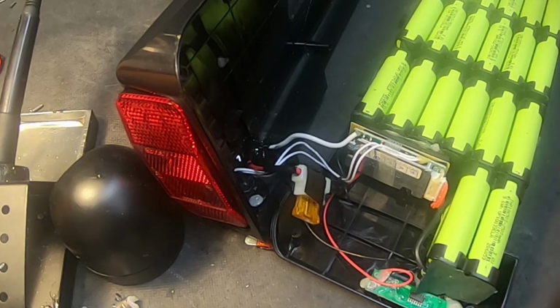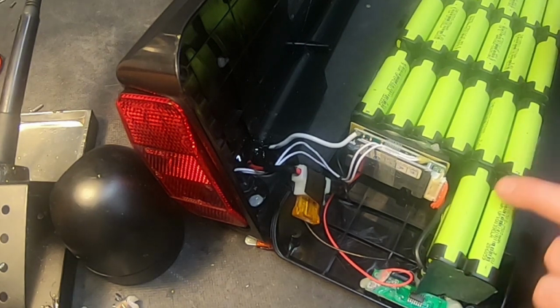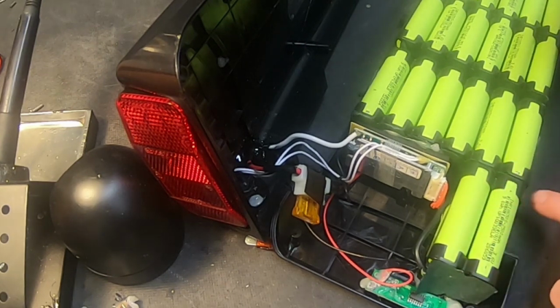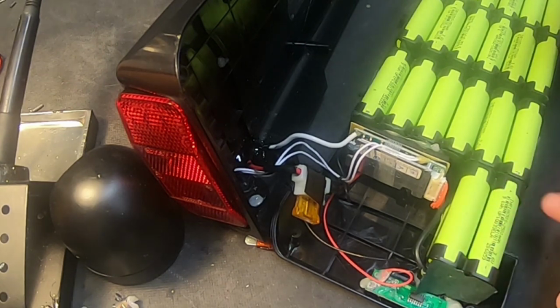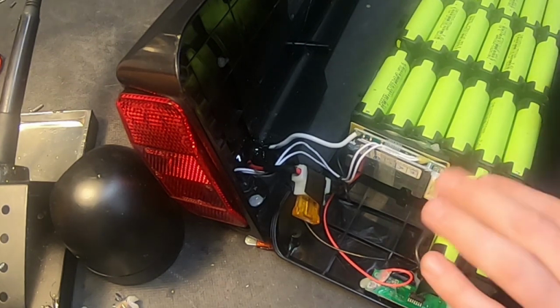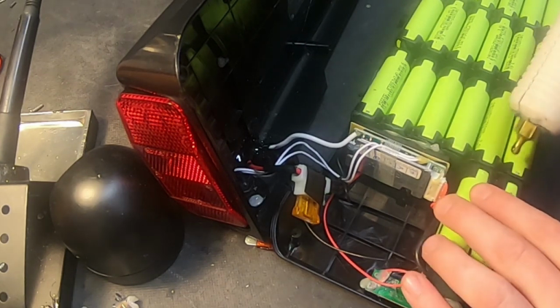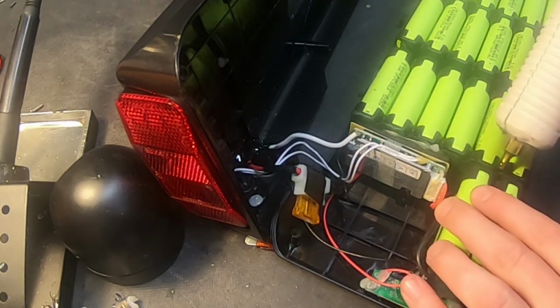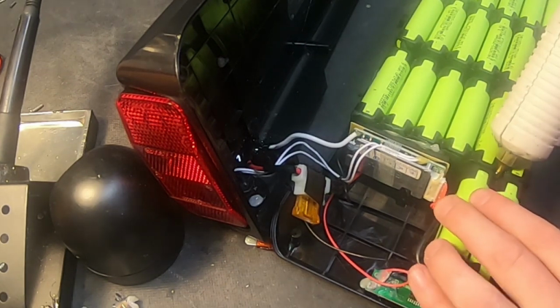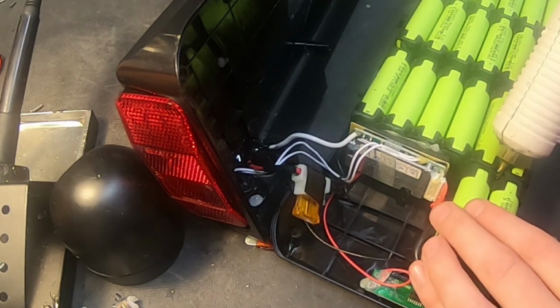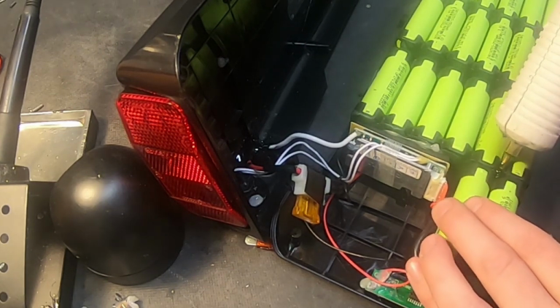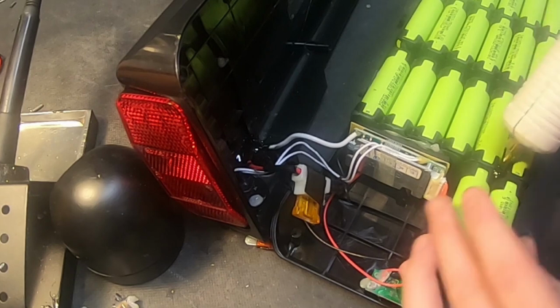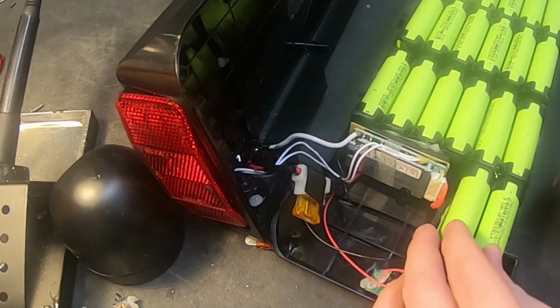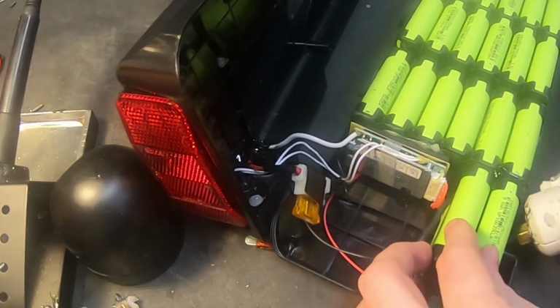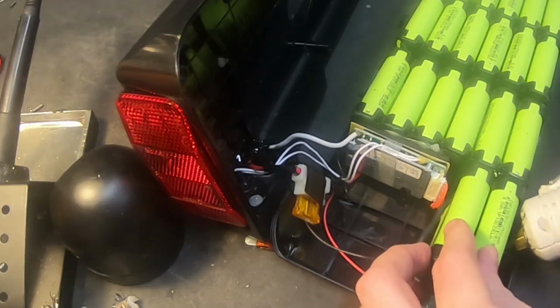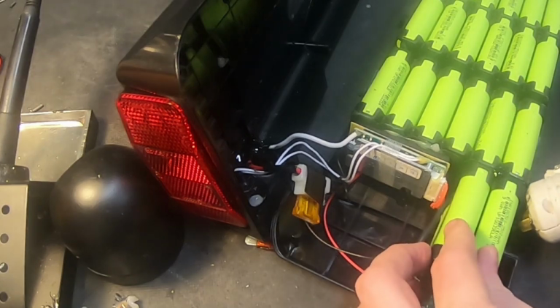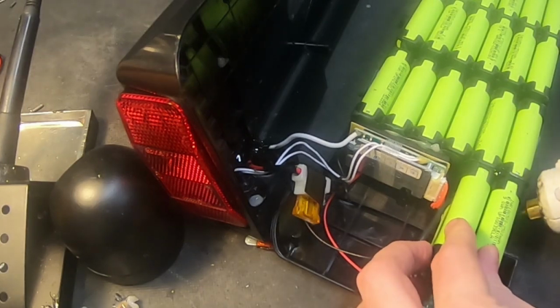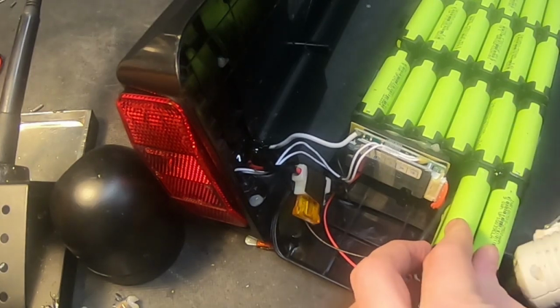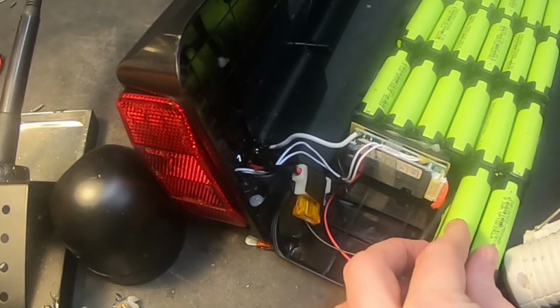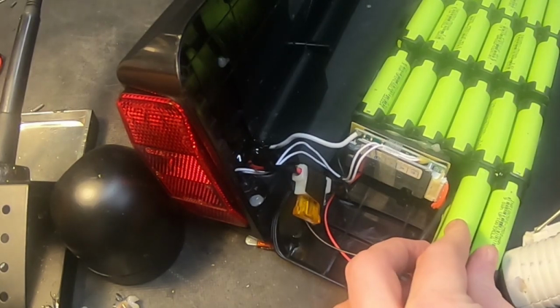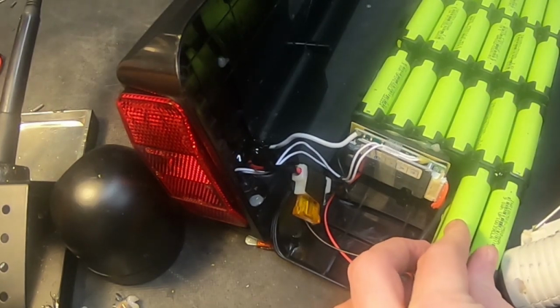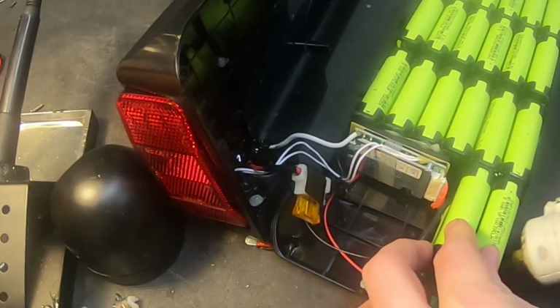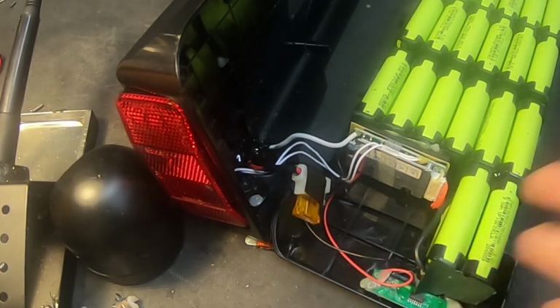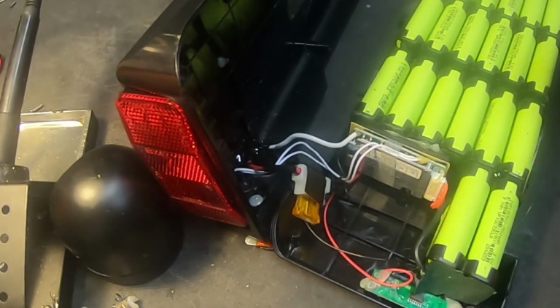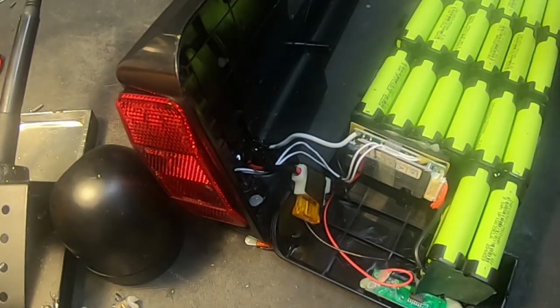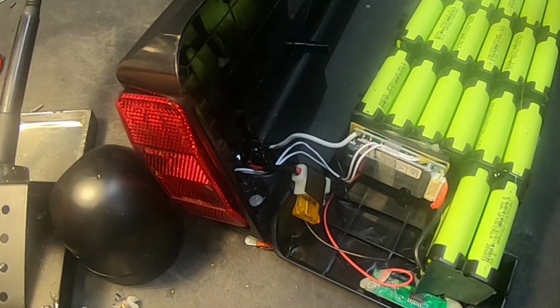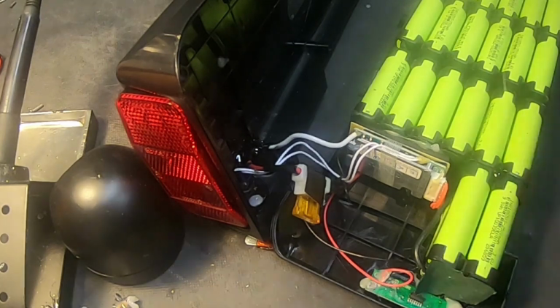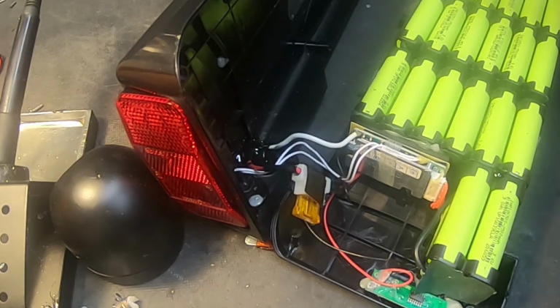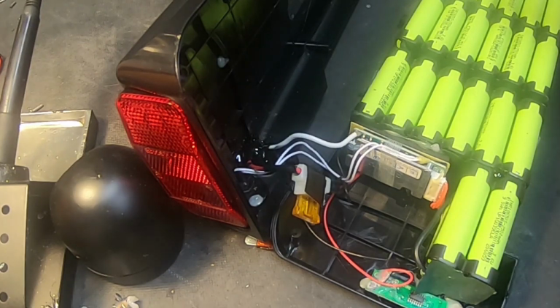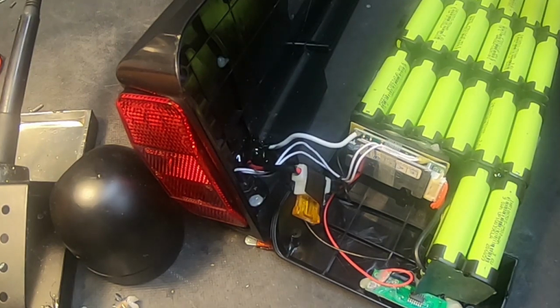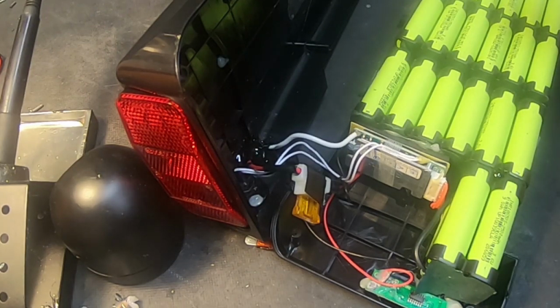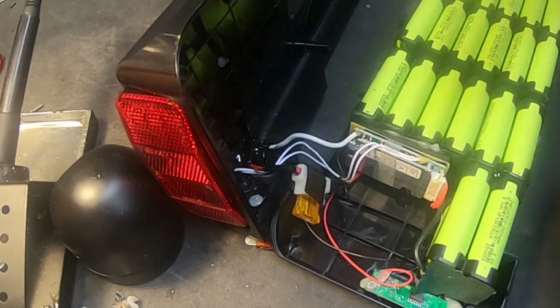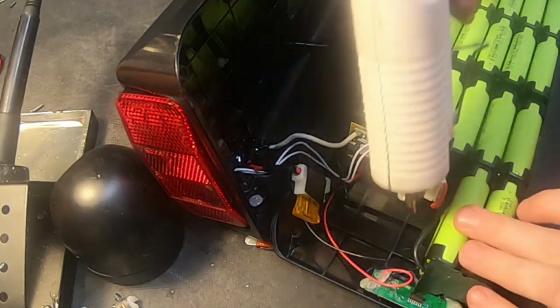It's almost like the nickel tears — I'm going to add some glue to make sure this doesn't have additional problems in the future. It's a loose battery pack.